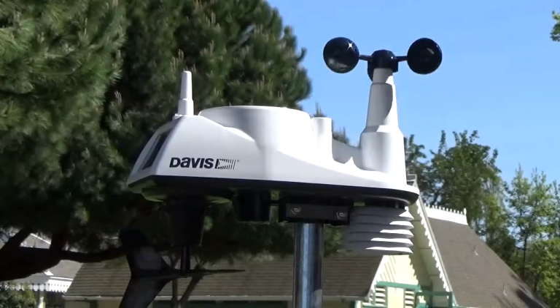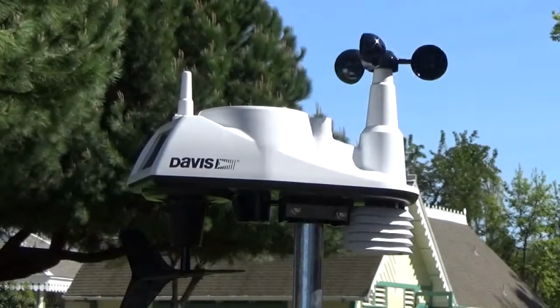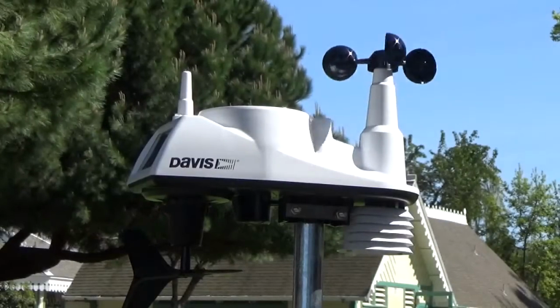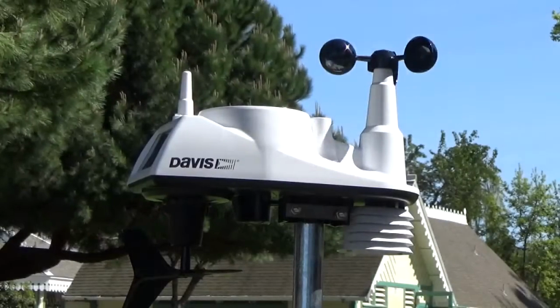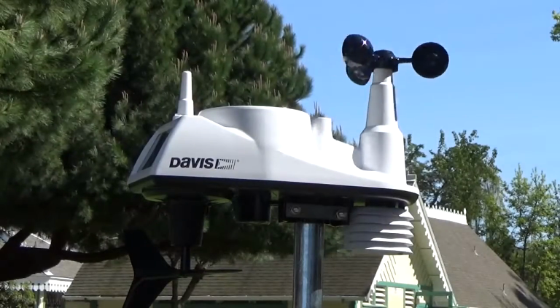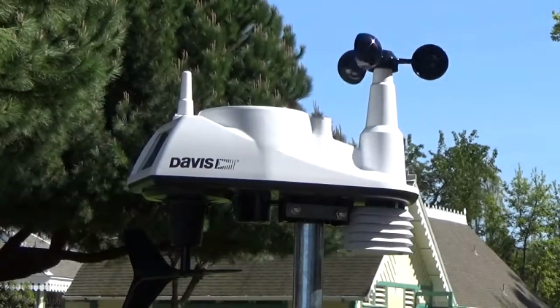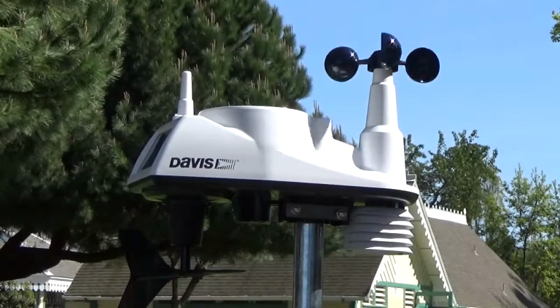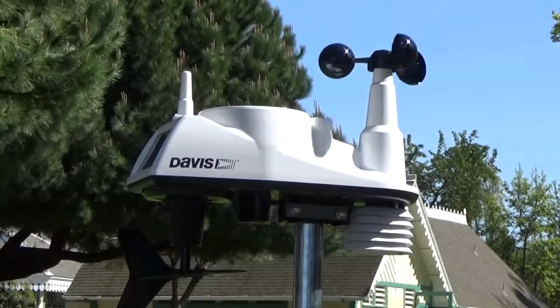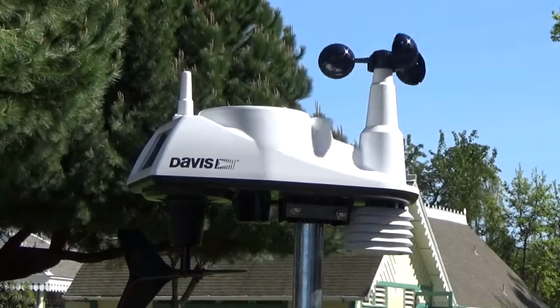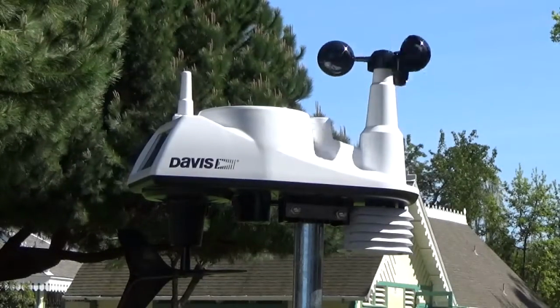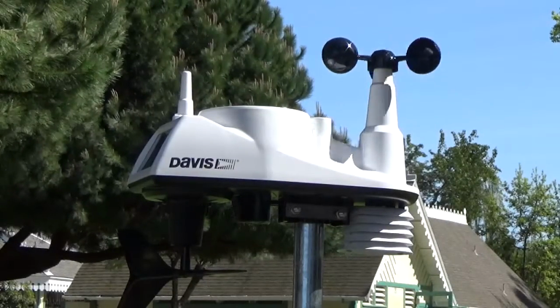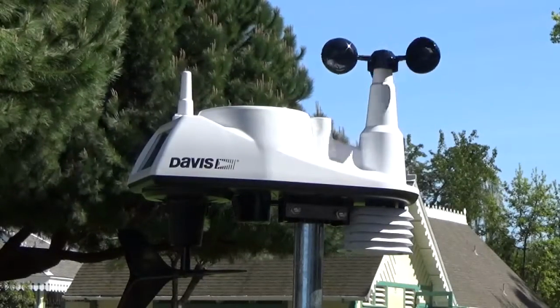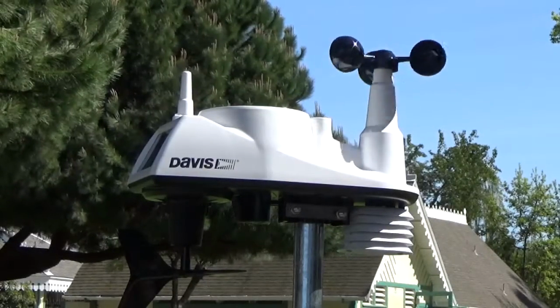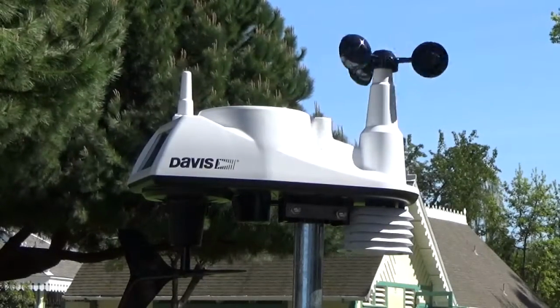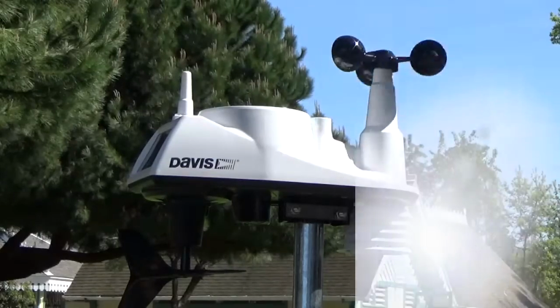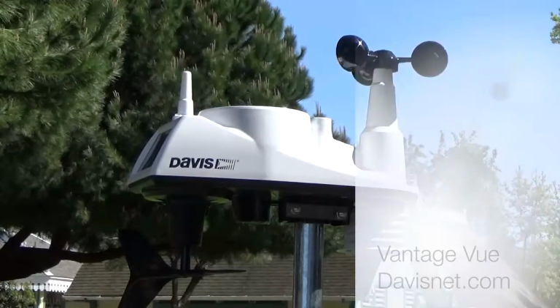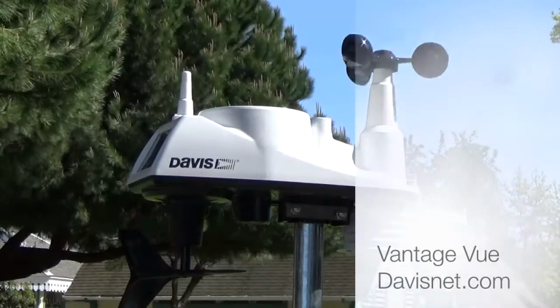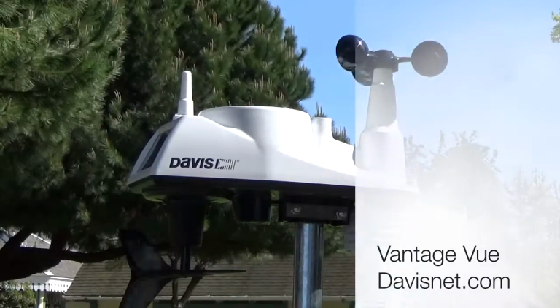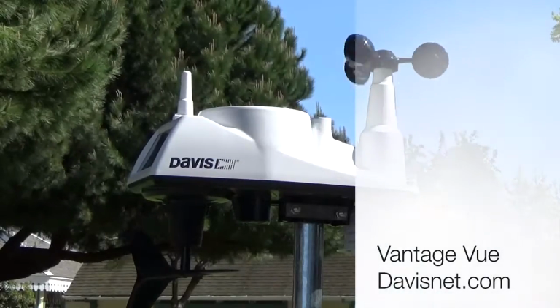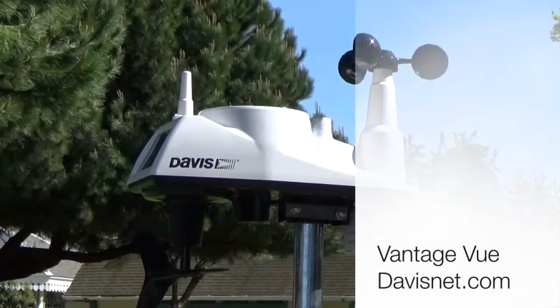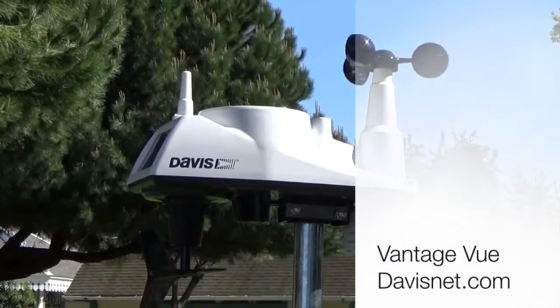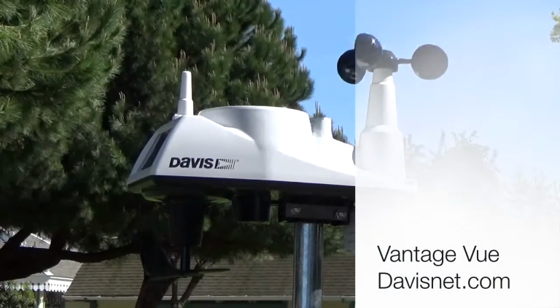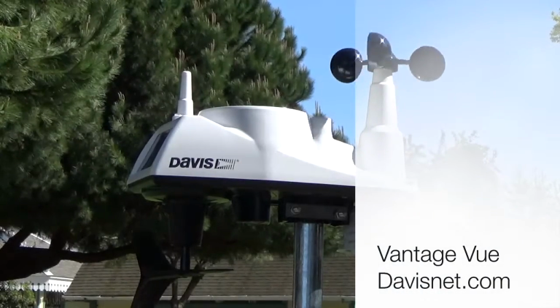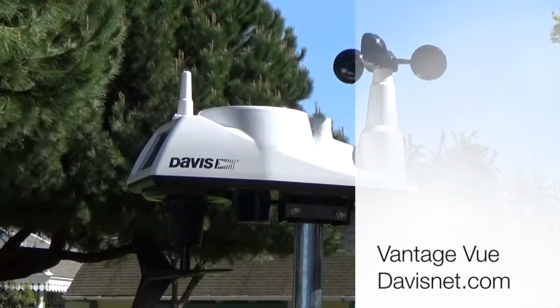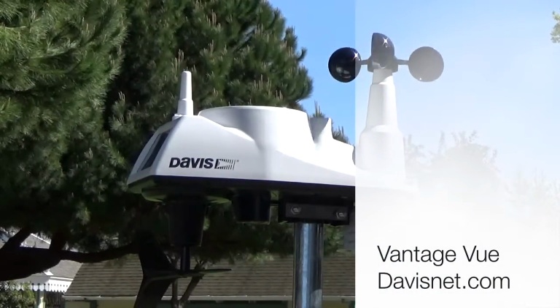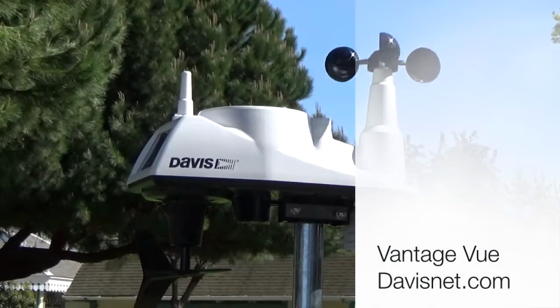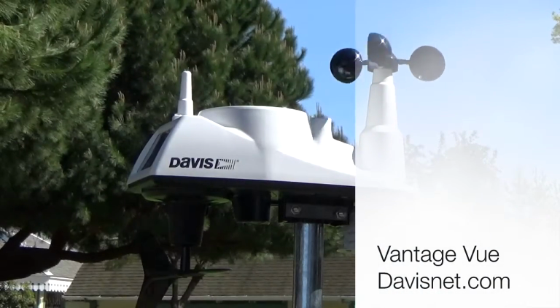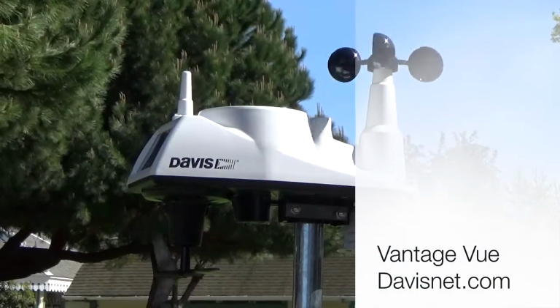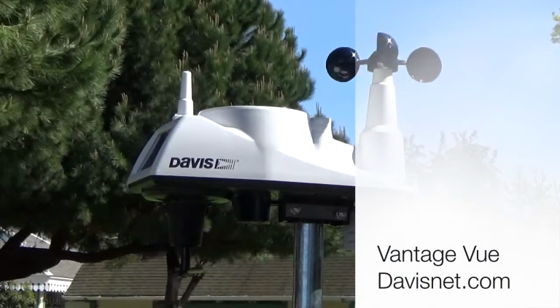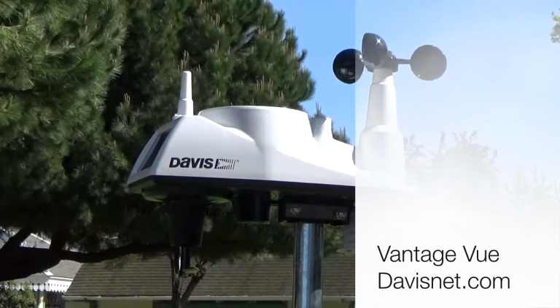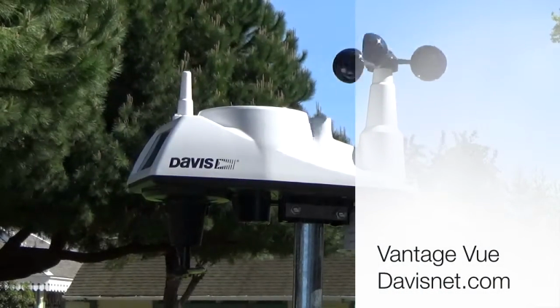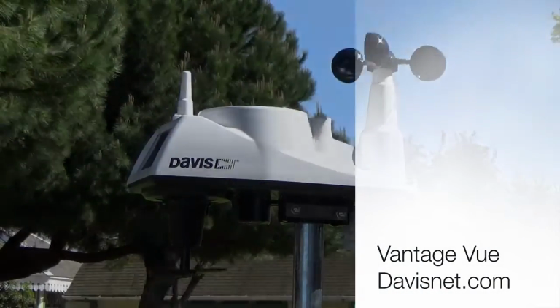I hope this video was helpful. Additional details and specs can be found on davisnet.com. Thanks for watching!